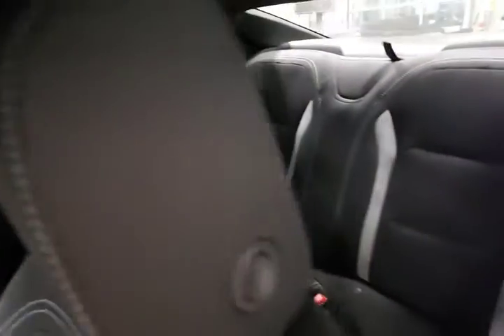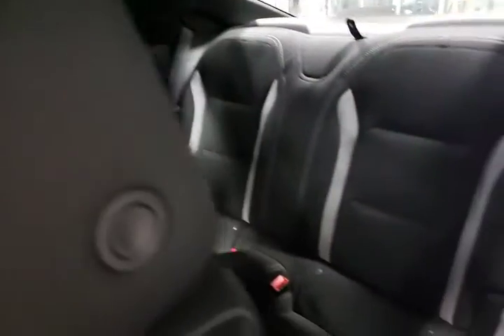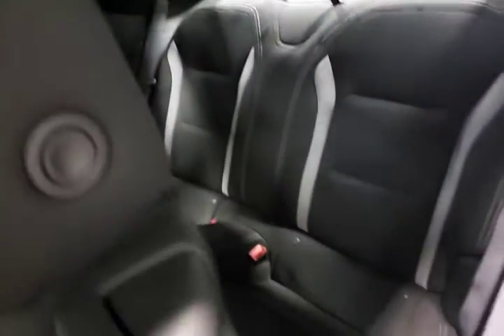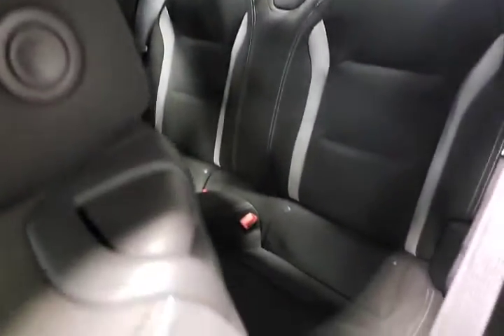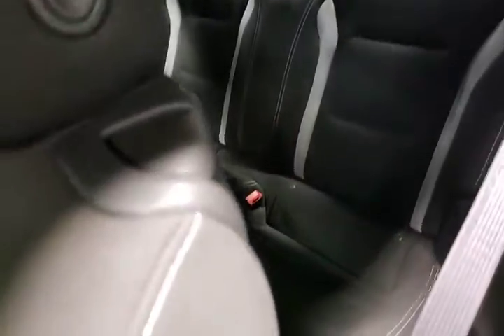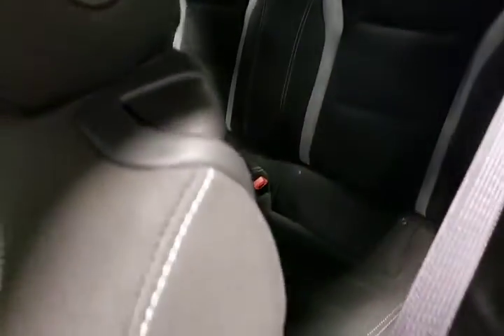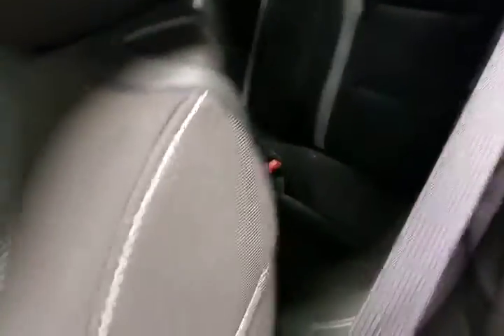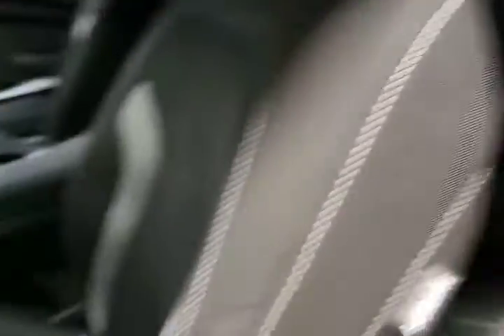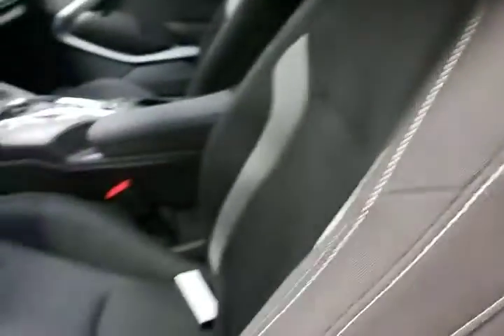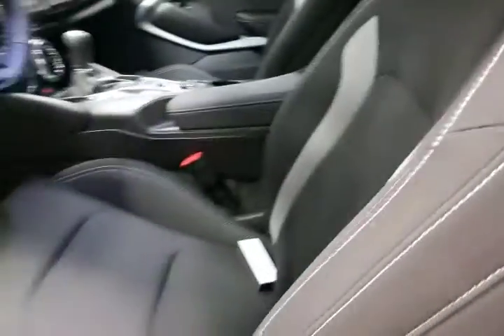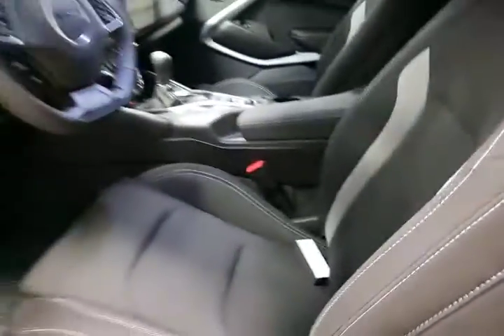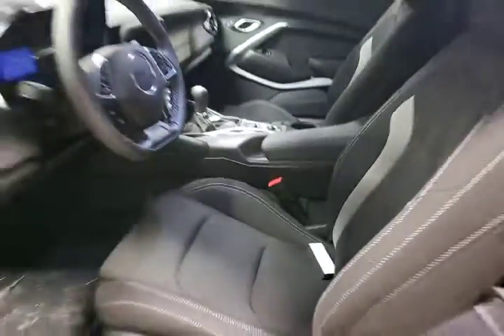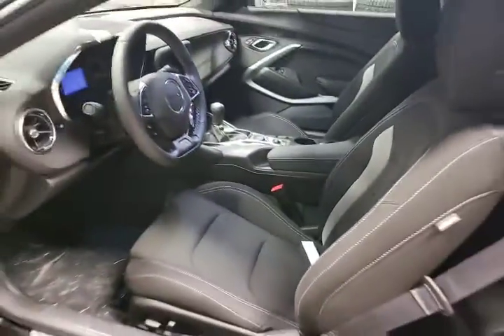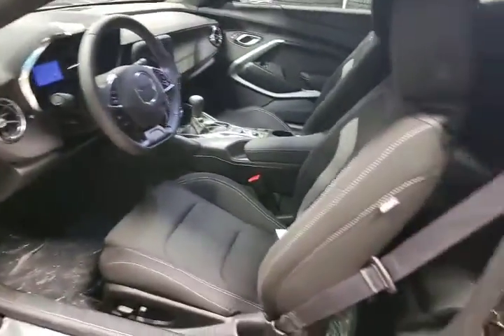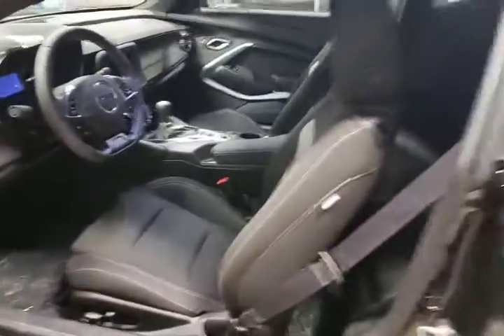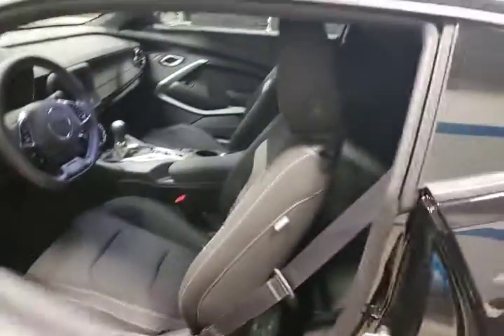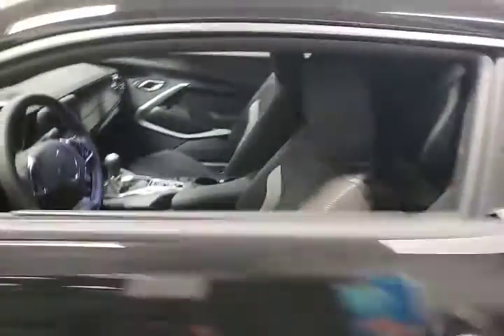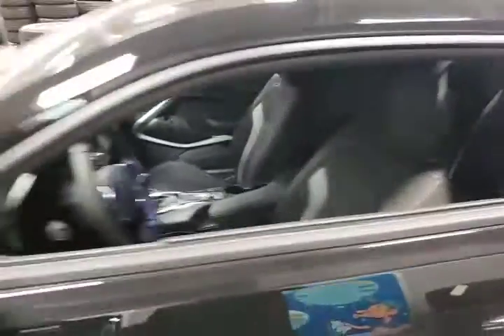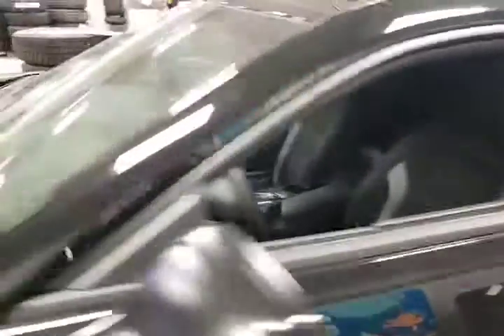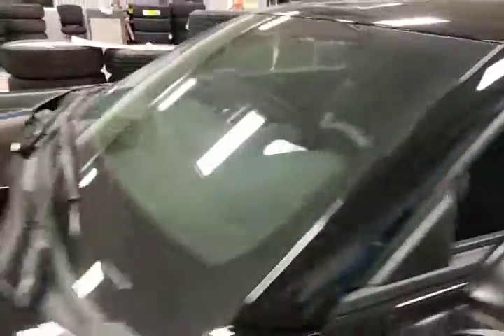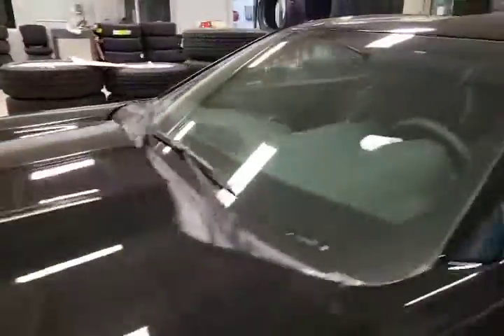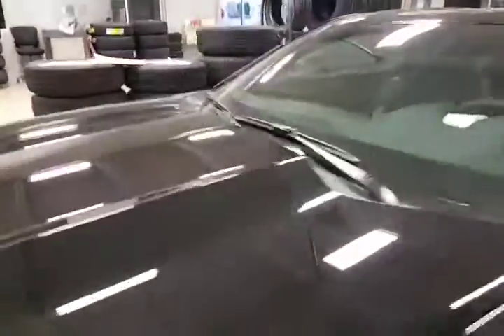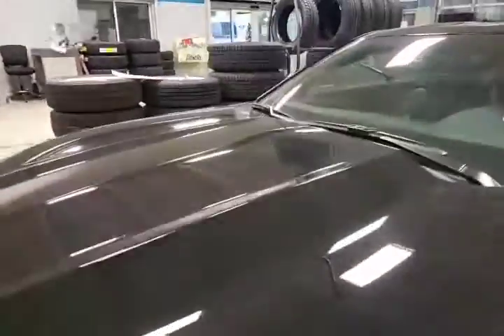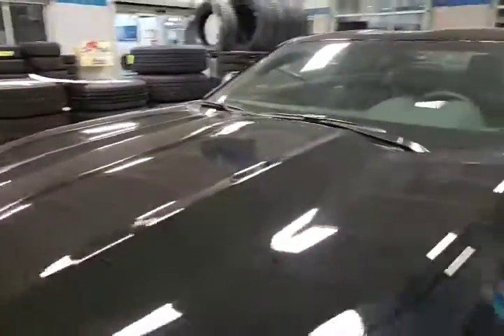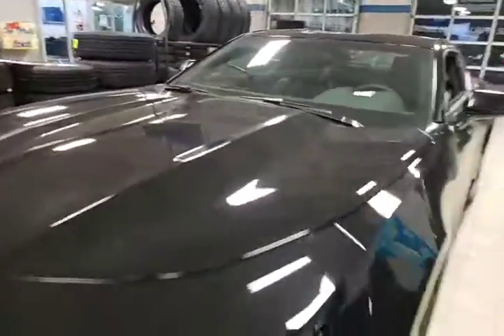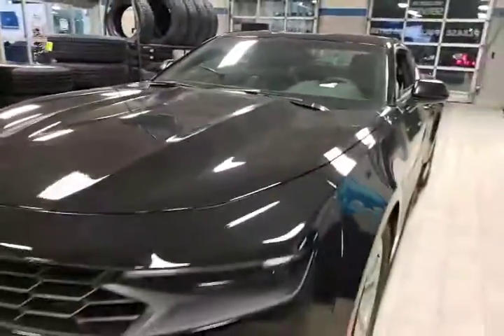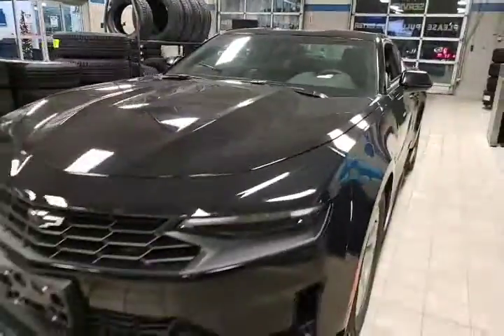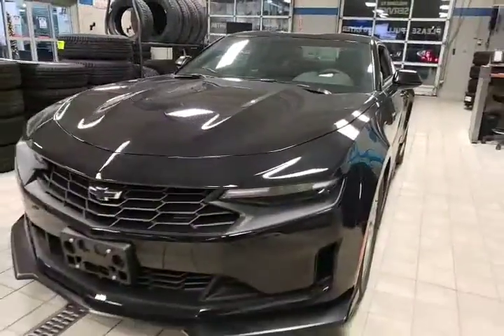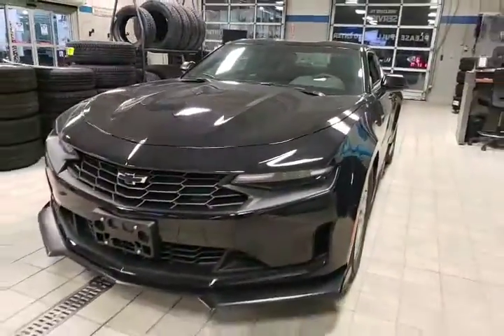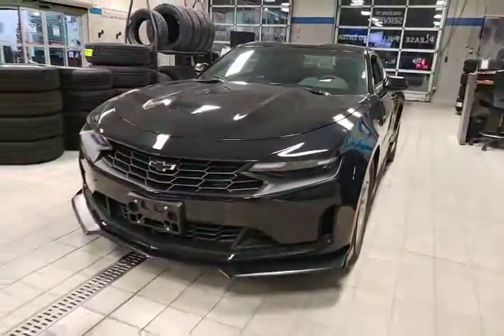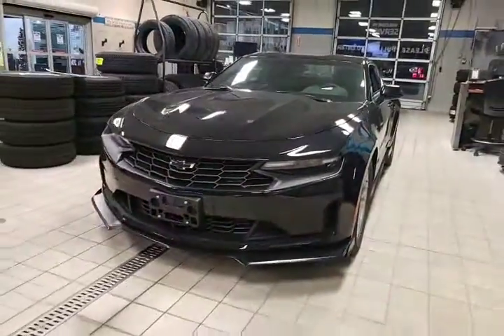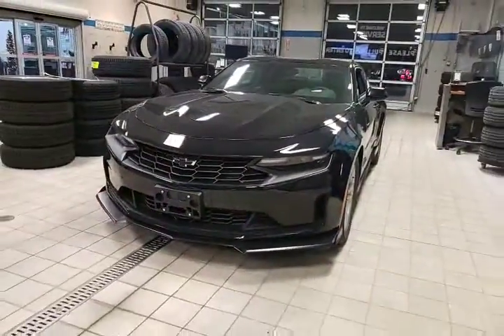This is the 2021 Camaro LS, two liter turbo, manual transmission, with a great ground effects package. Let me know what you think. Thank you.